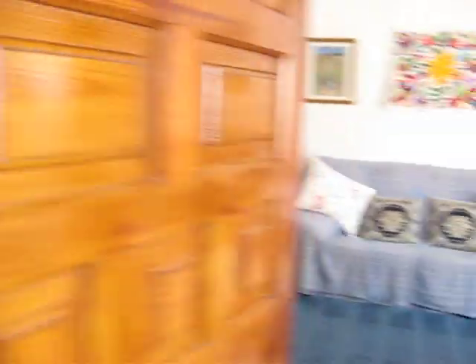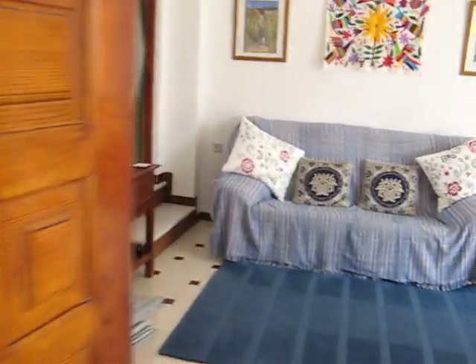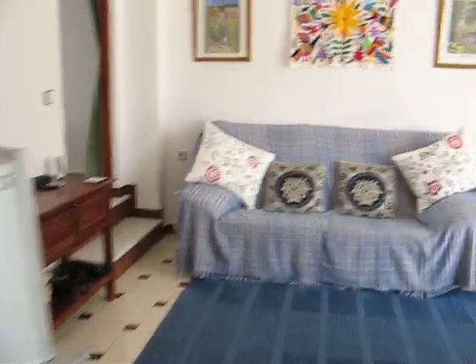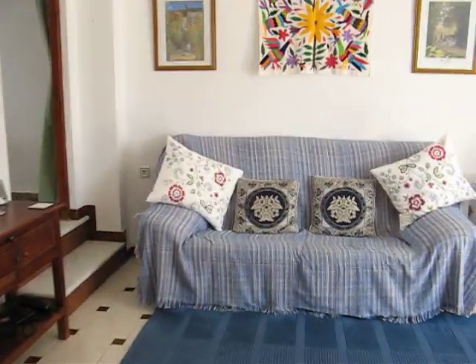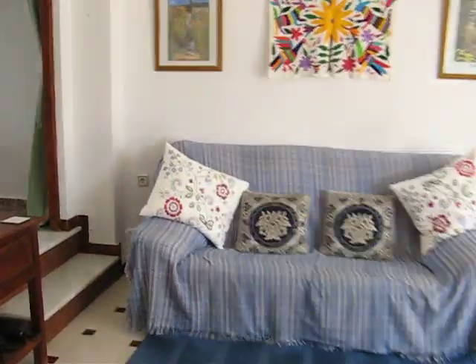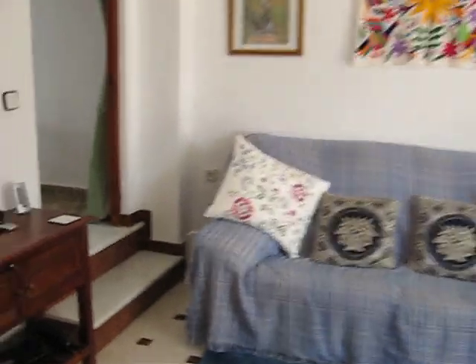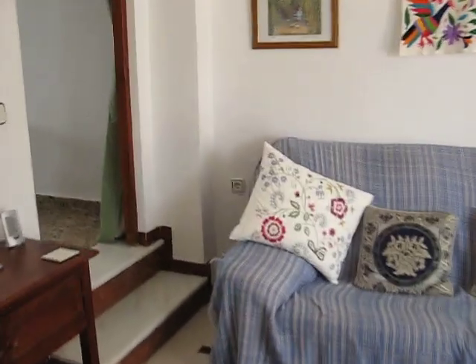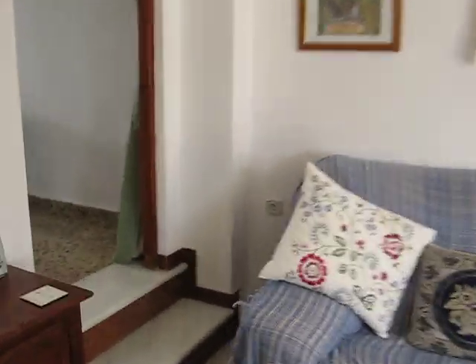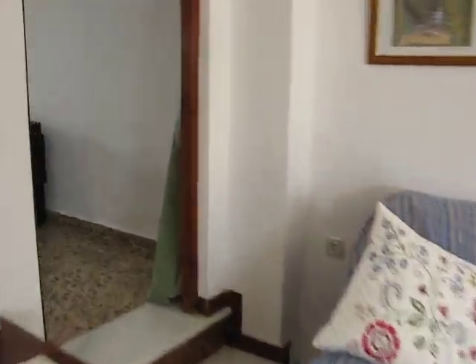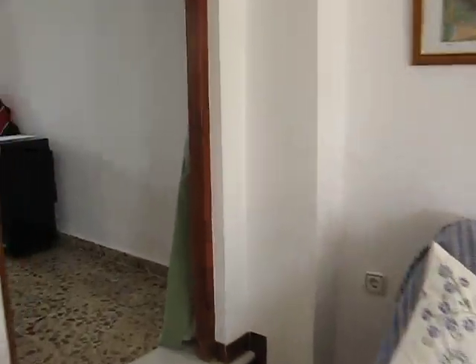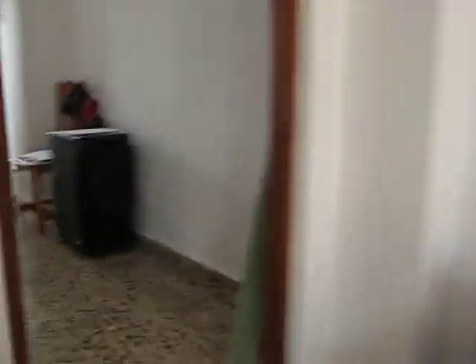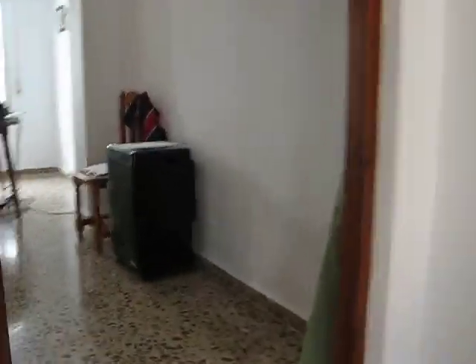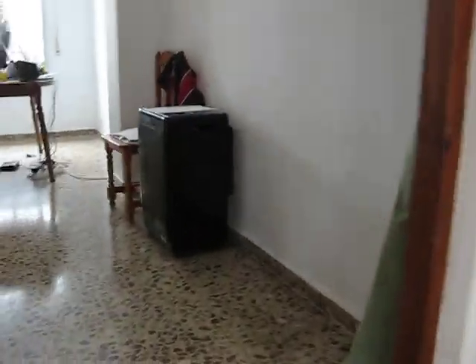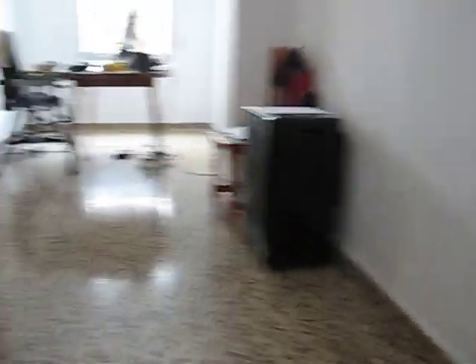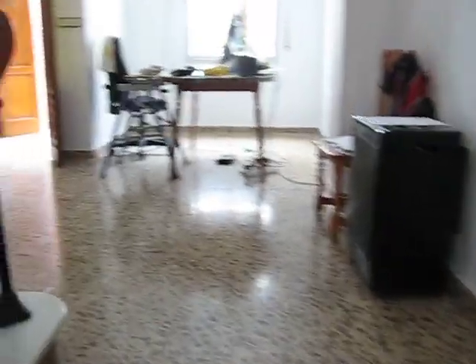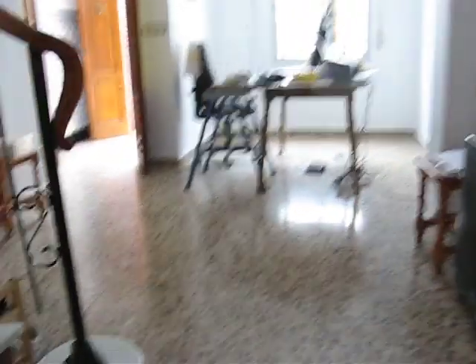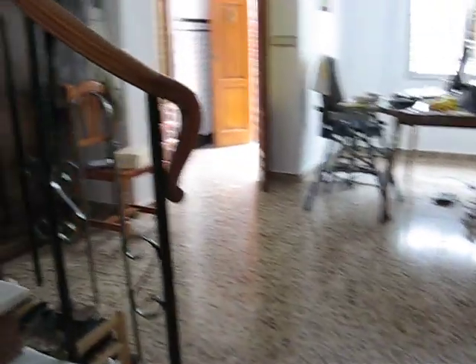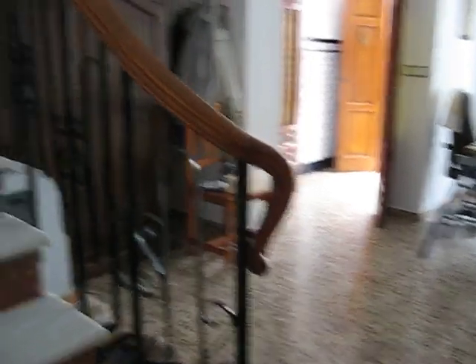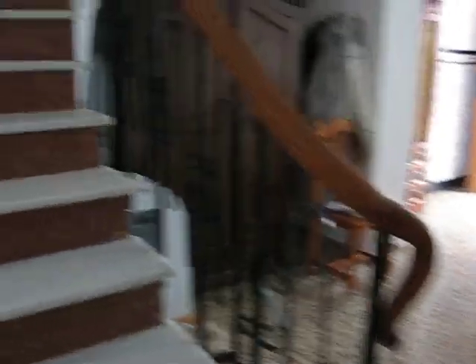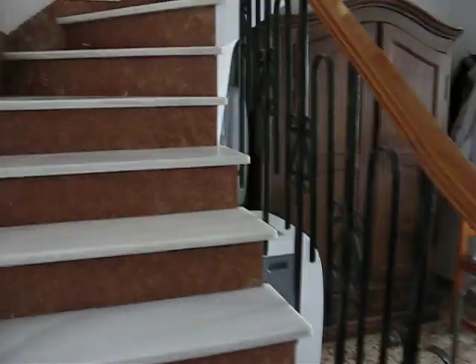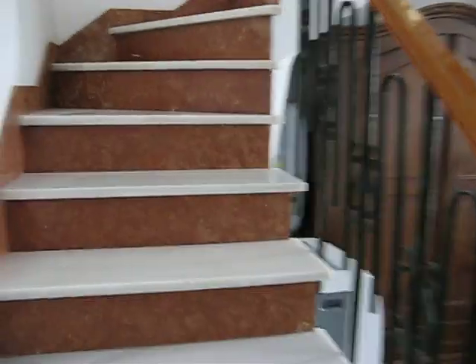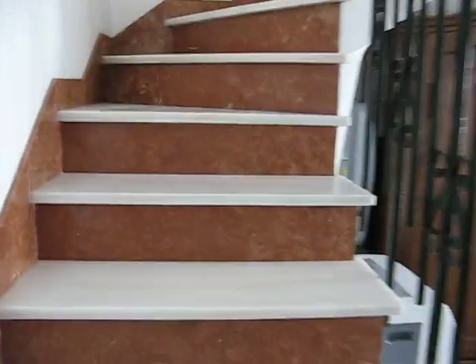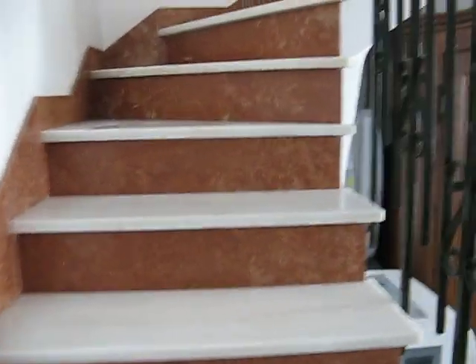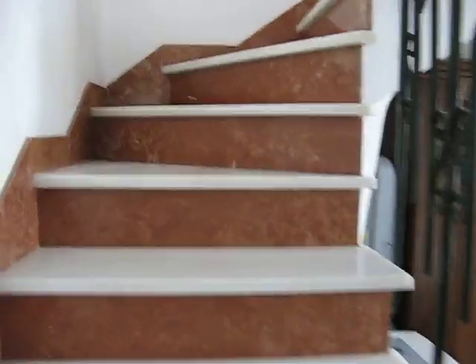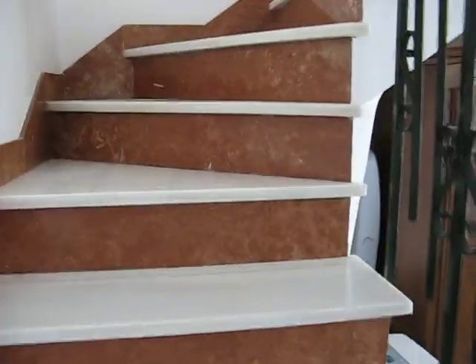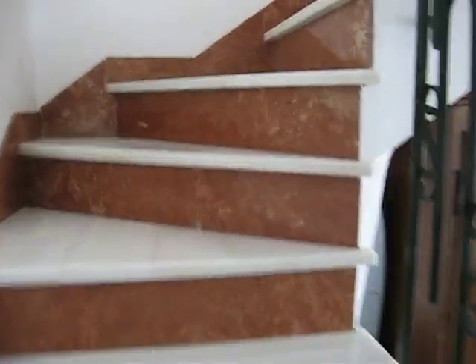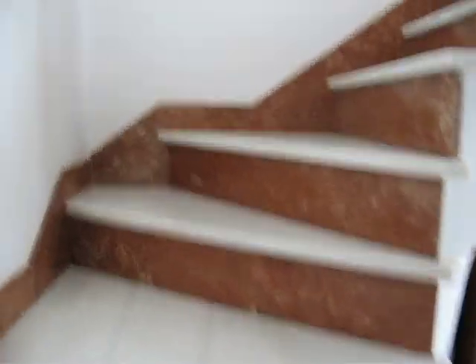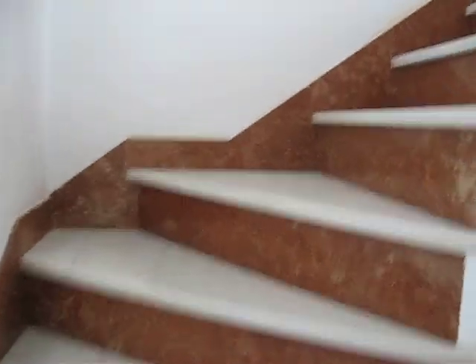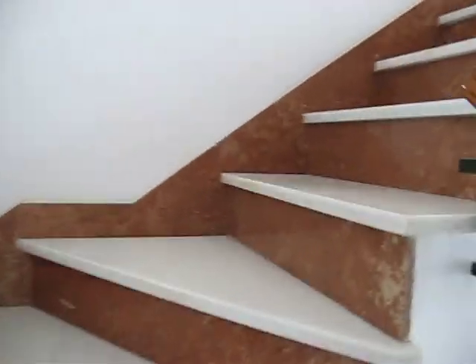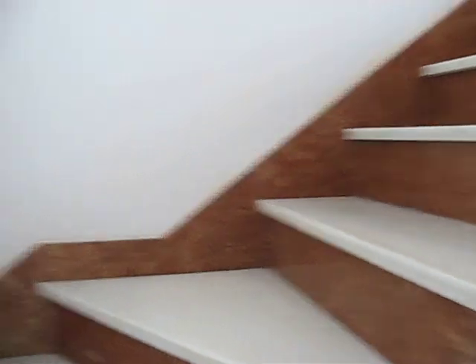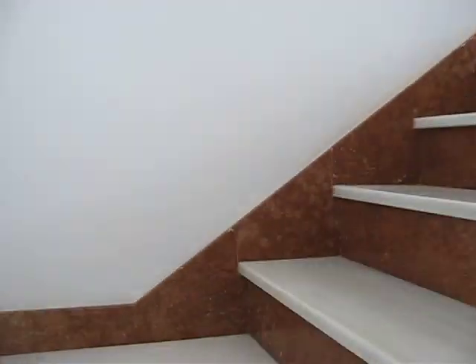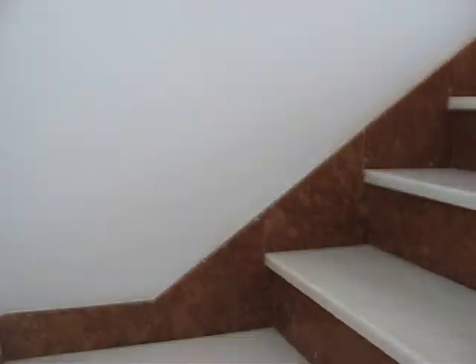Right, we will go back through the living room and upstairs, and I will show you the bedrooms. It is a lovely marble staircase with really nice railings.